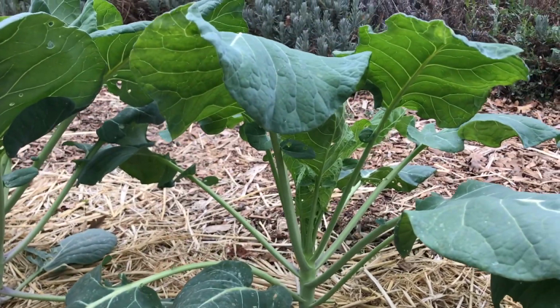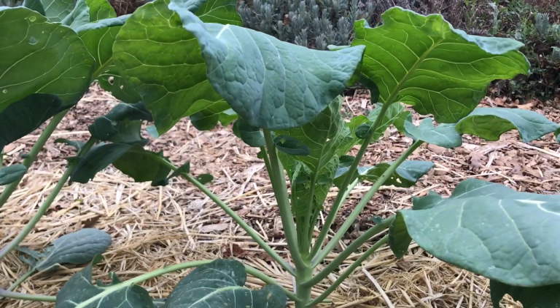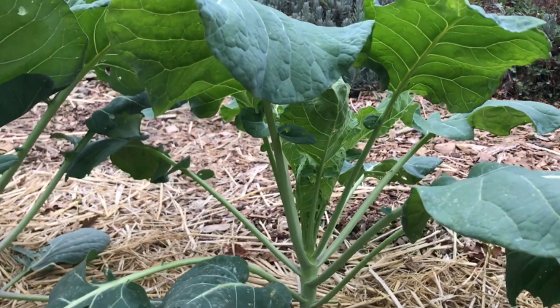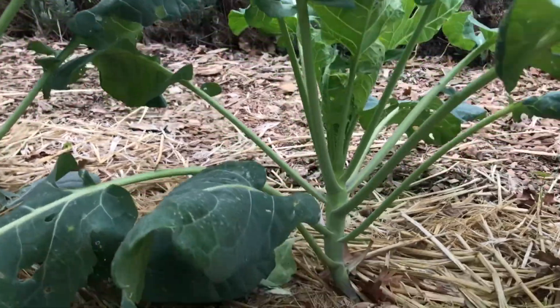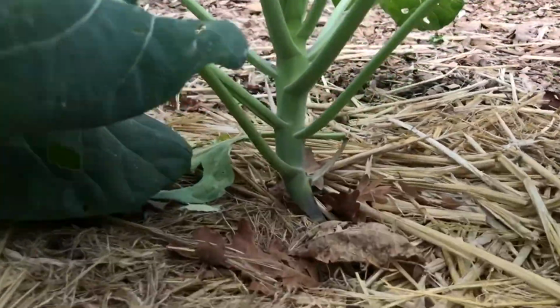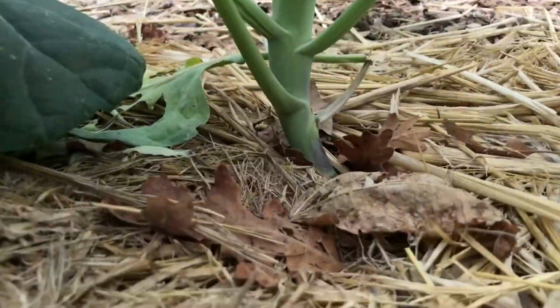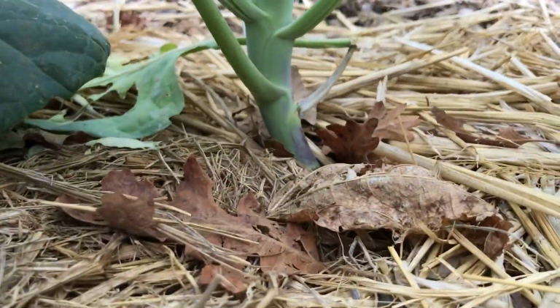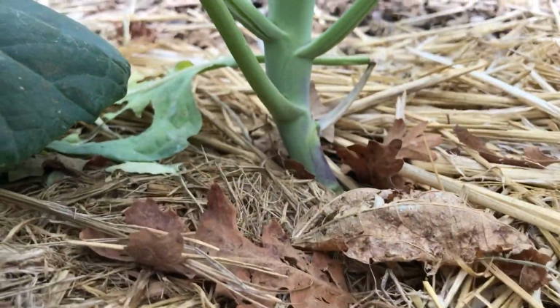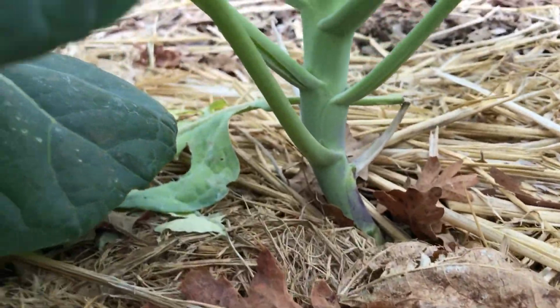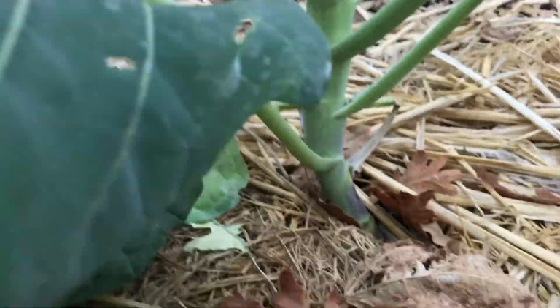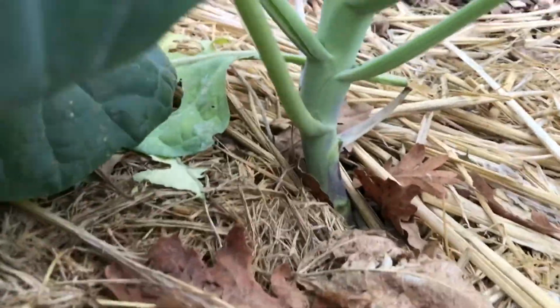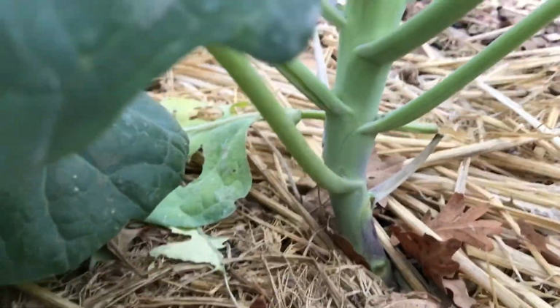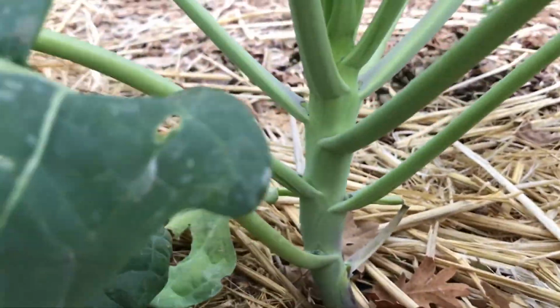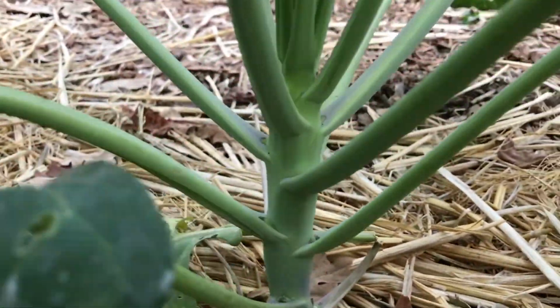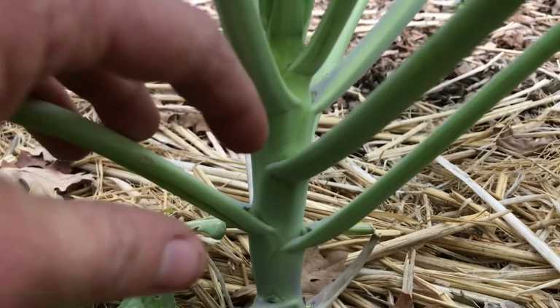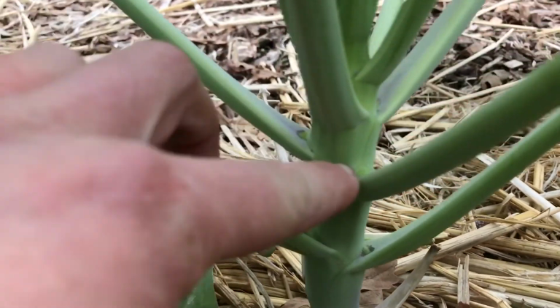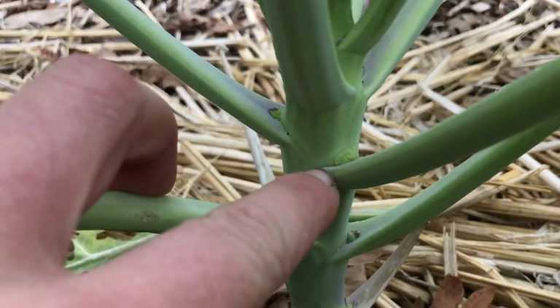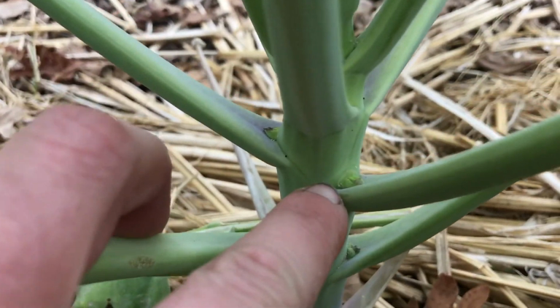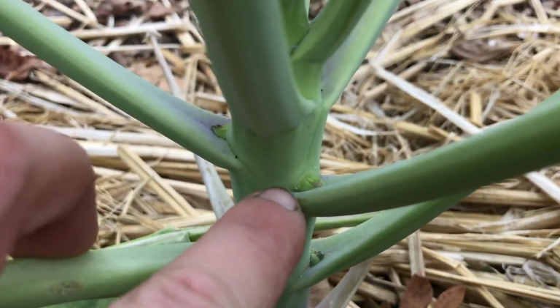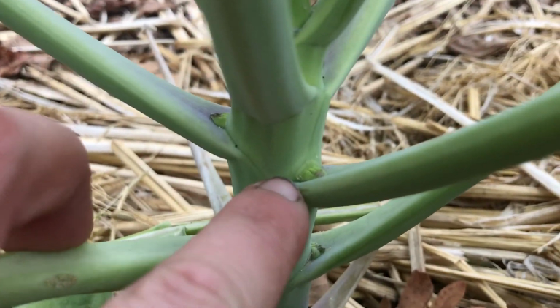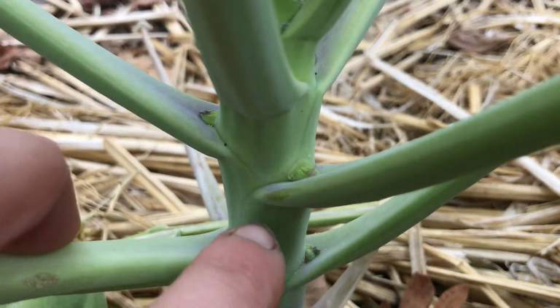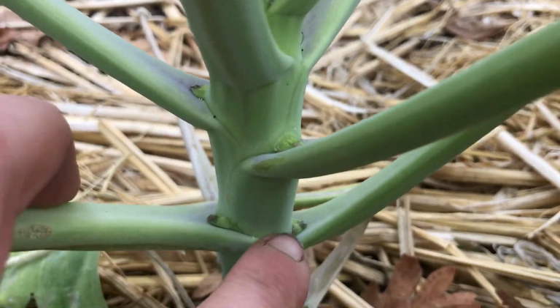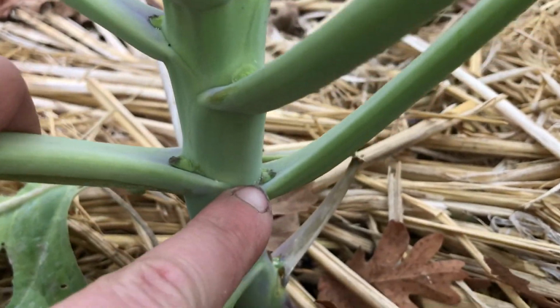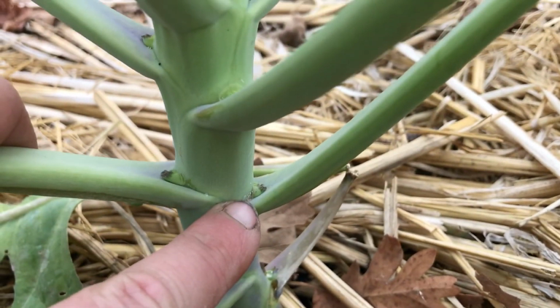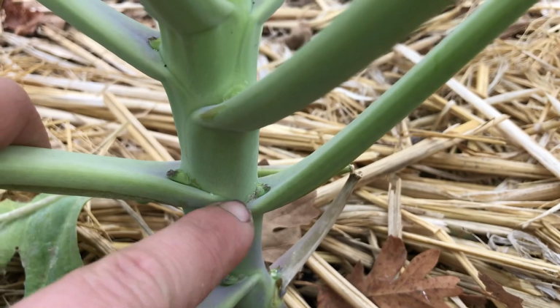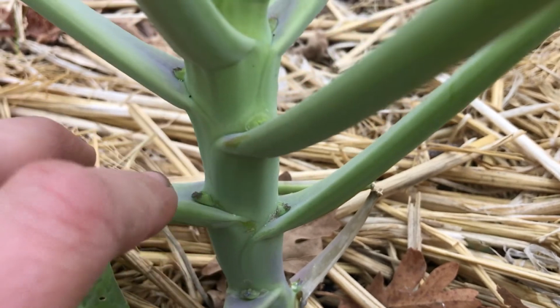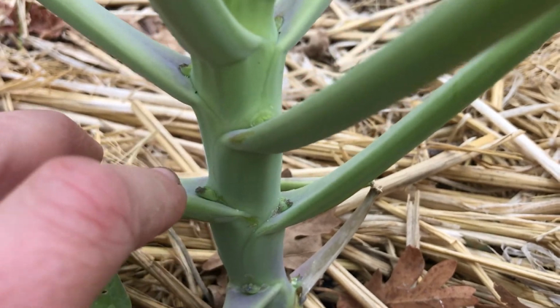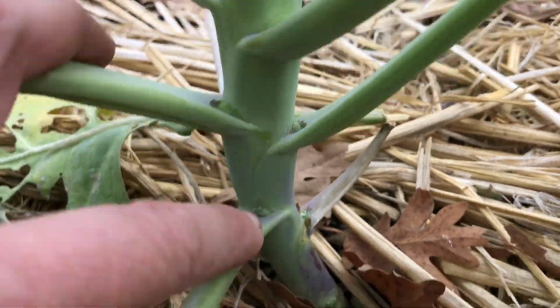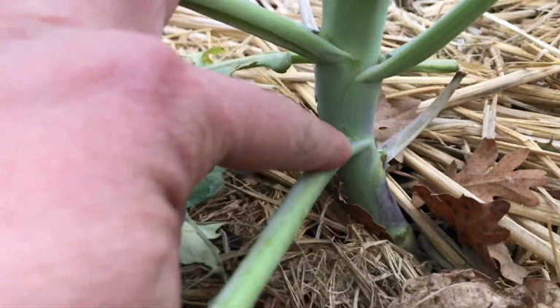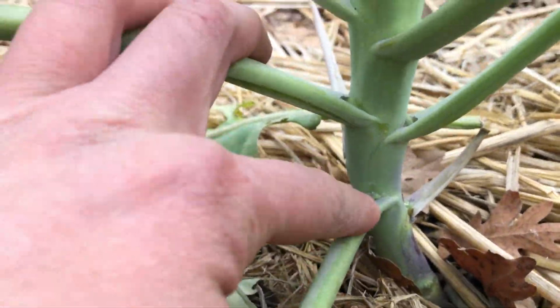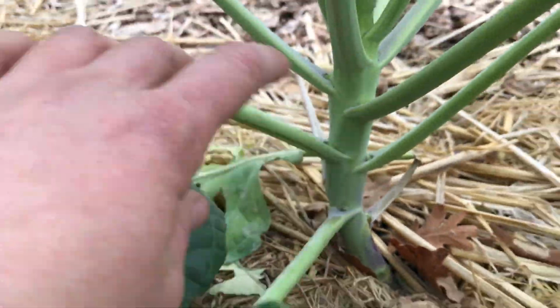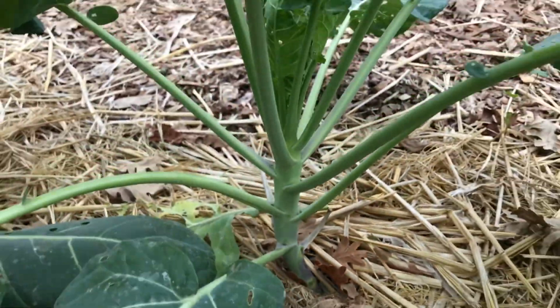Out in the field, our Brussels sprout plants are continuing to grow. You can start to see that the stalk is getting taller, and you can see tiny Brussels sprouts starting to form where the leaves meet the stem.